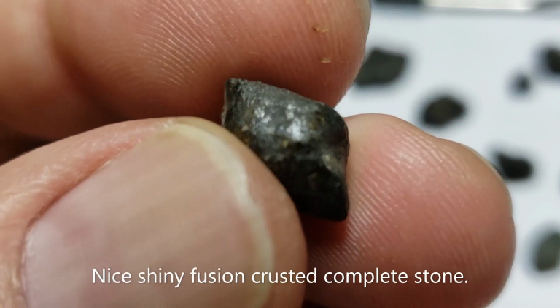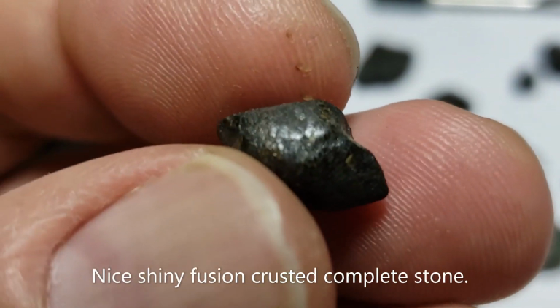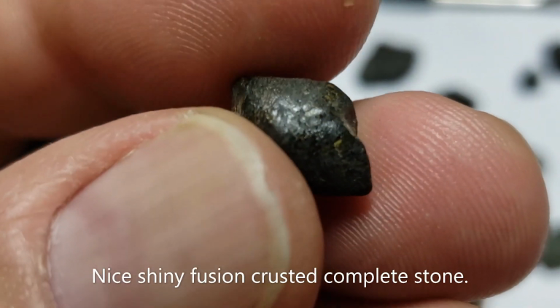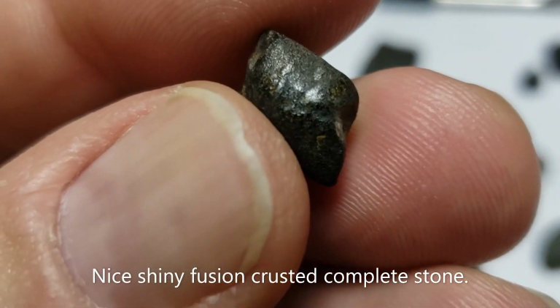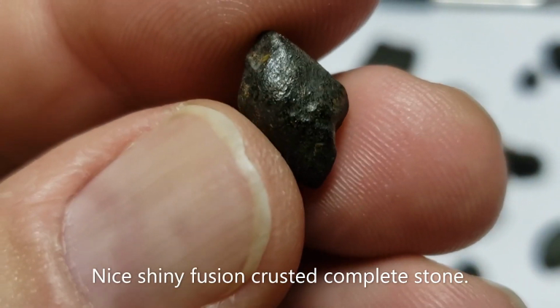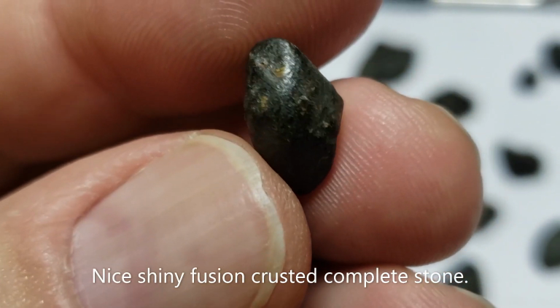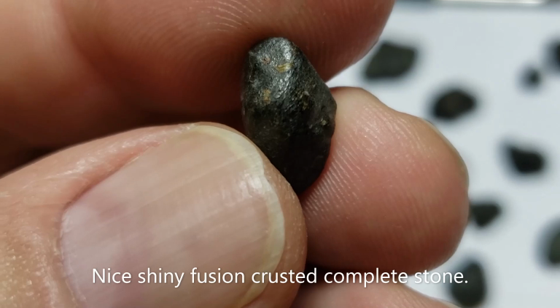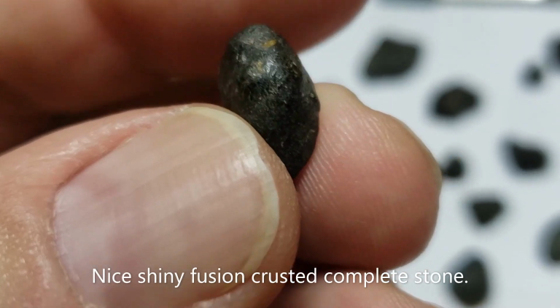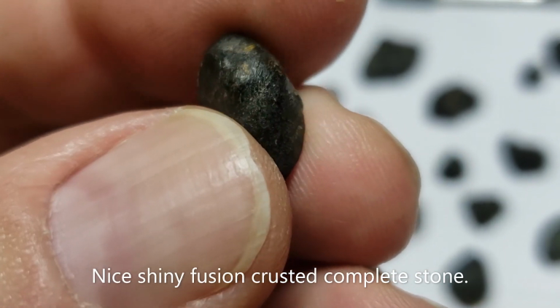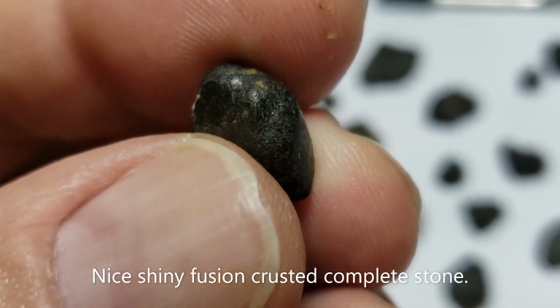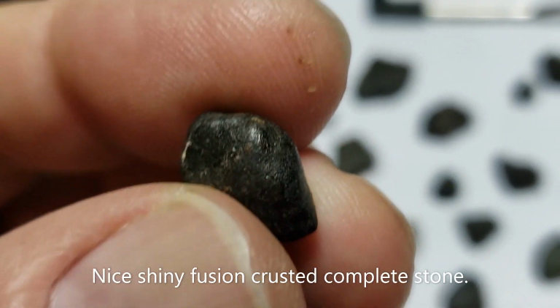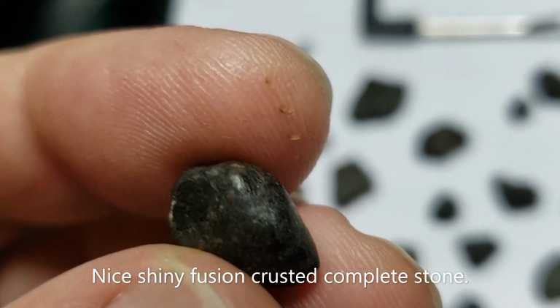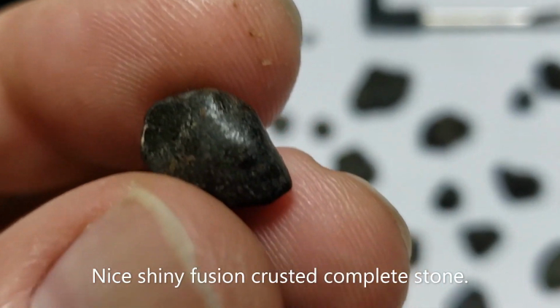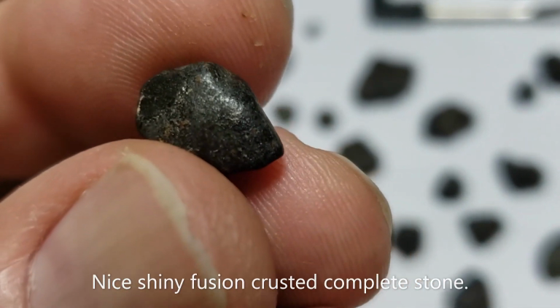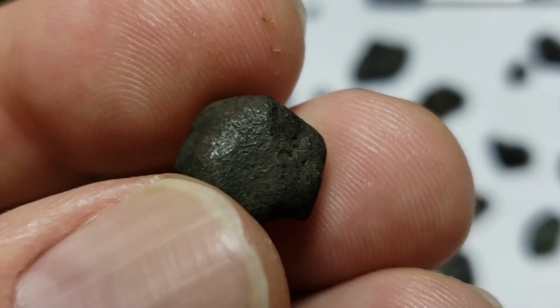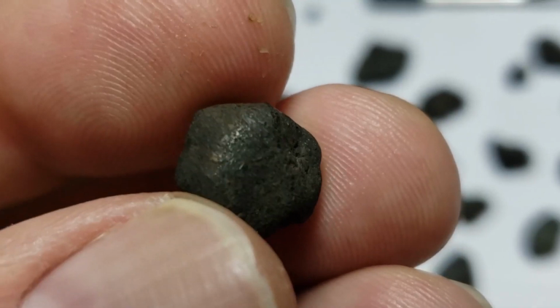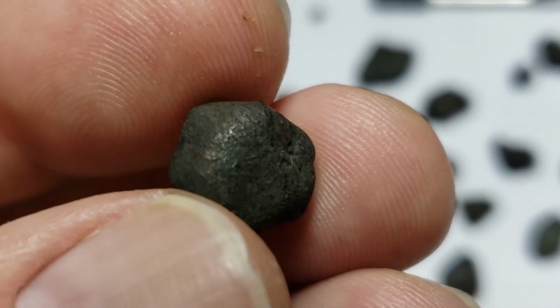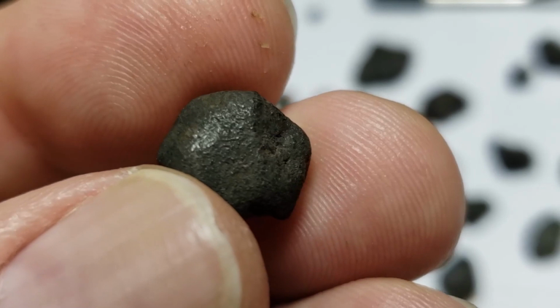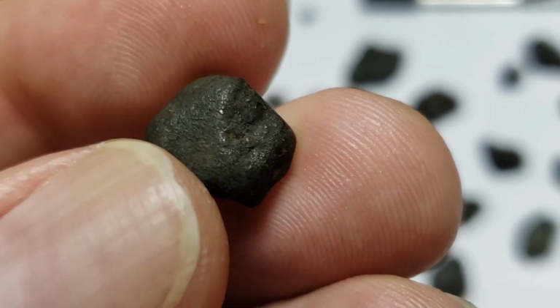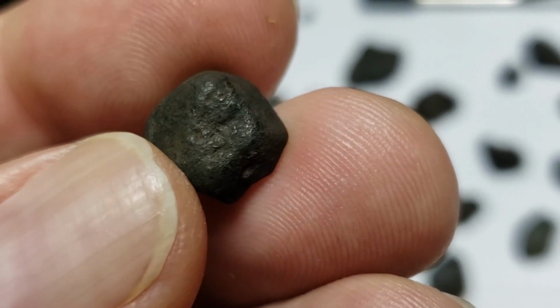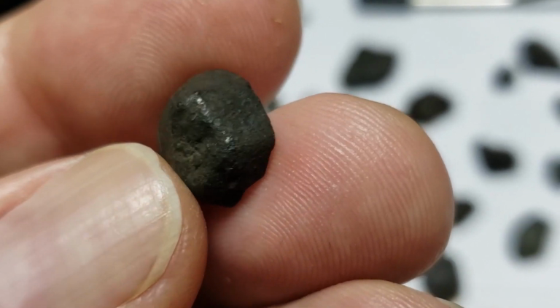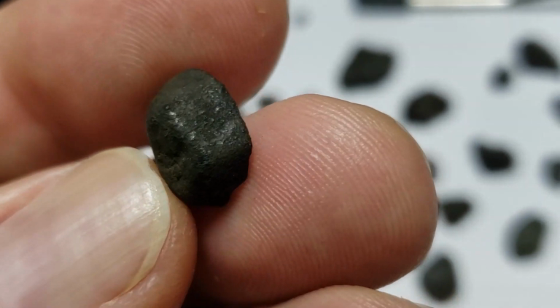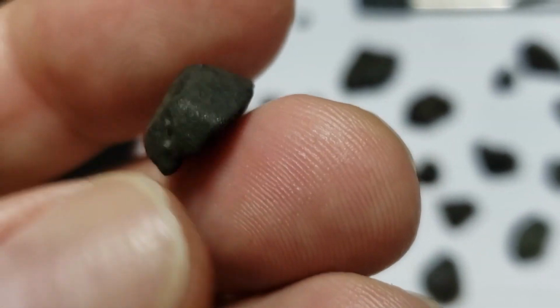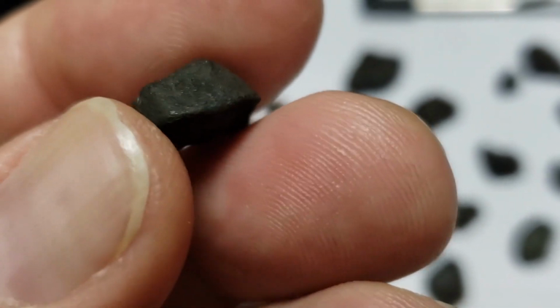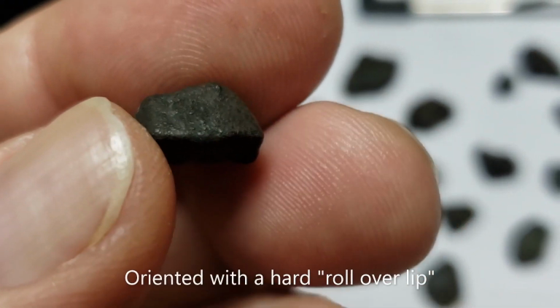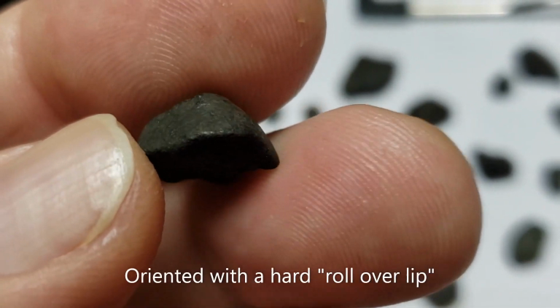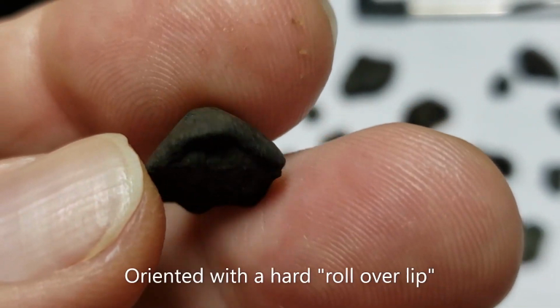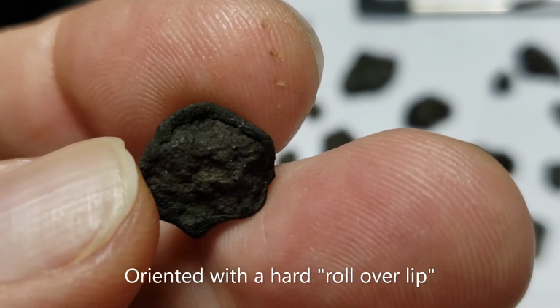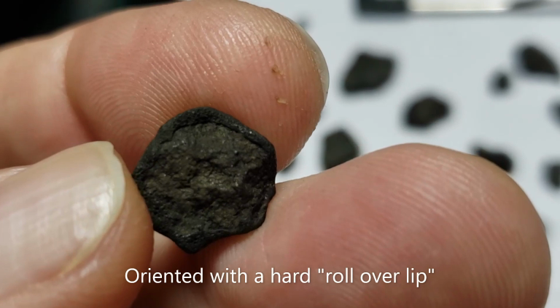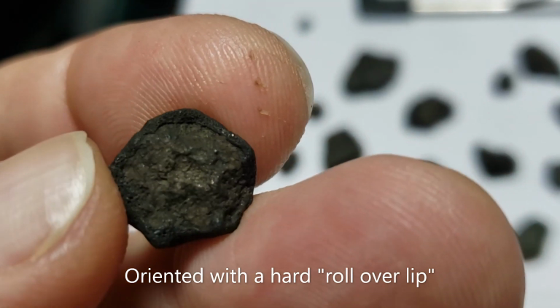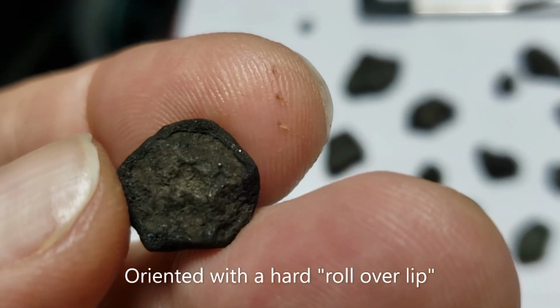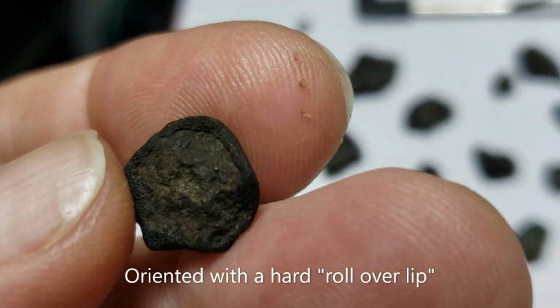Many of the small Chelyabinsk stones are referred to as Chely peas, like this one. It's fully crusted and shows signs of fusion crust with flow lines. This one has a beautiful rollover lip on the backside.